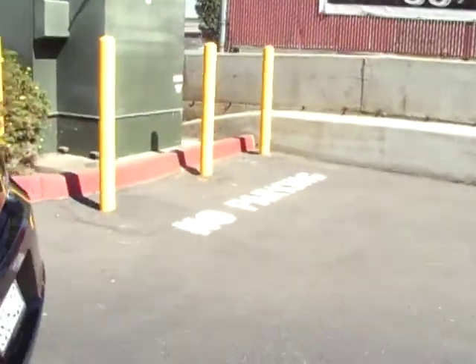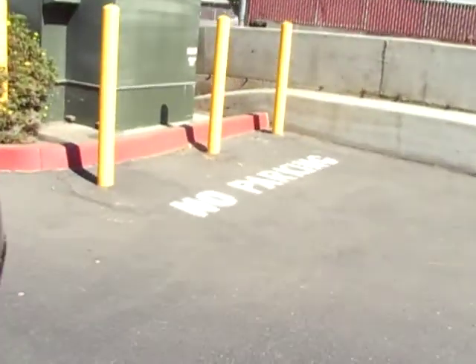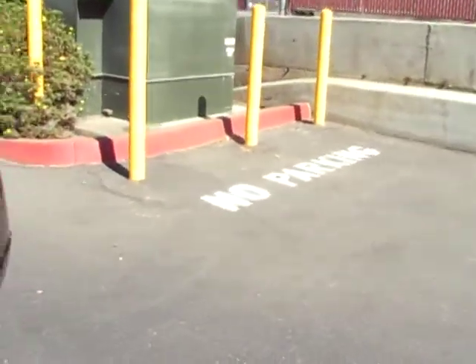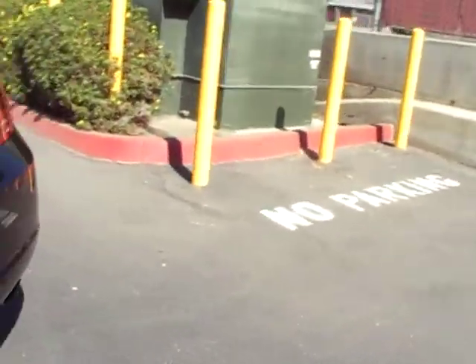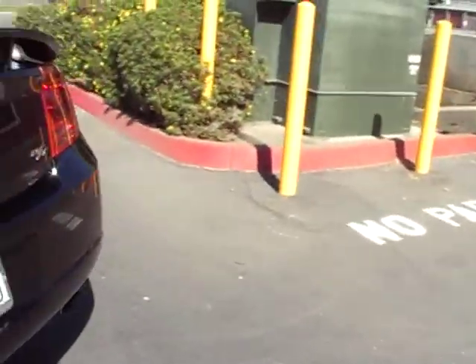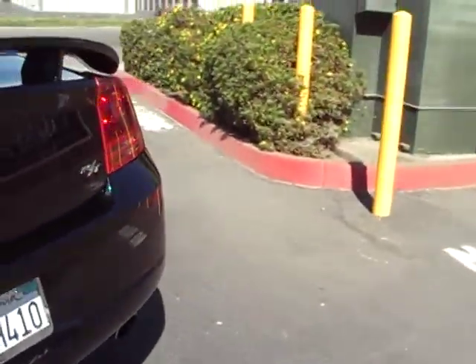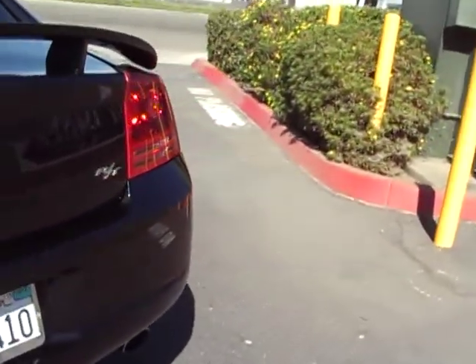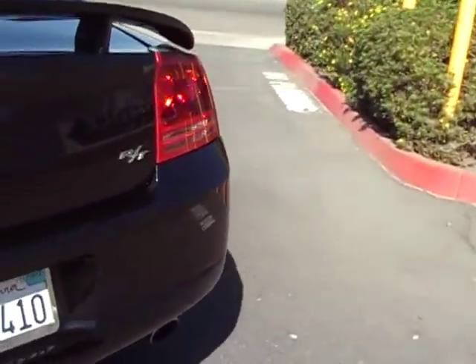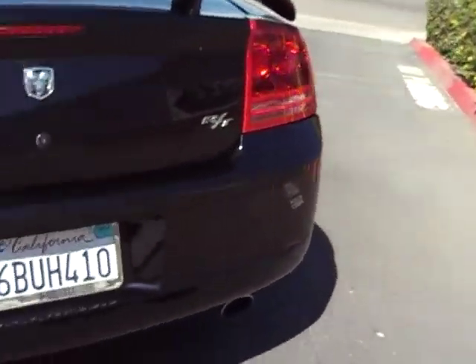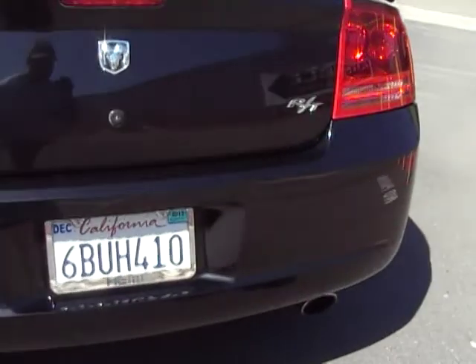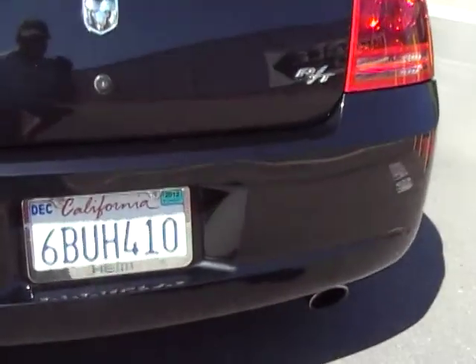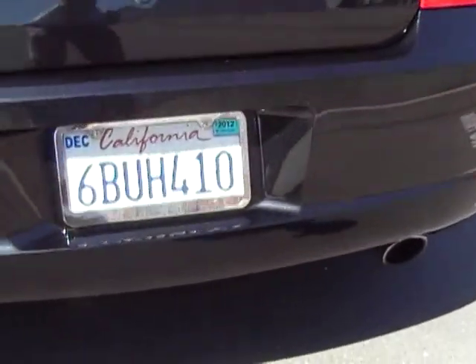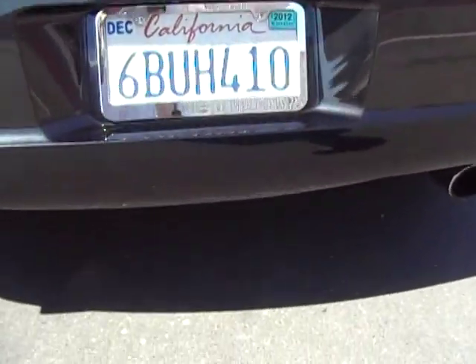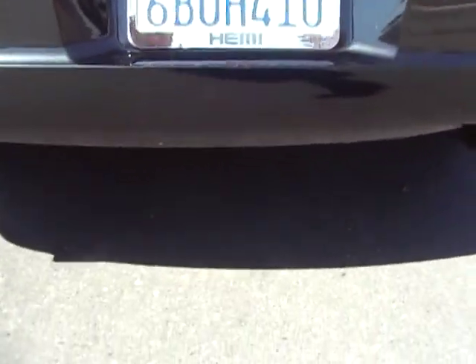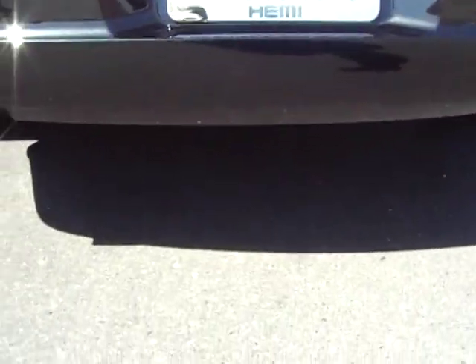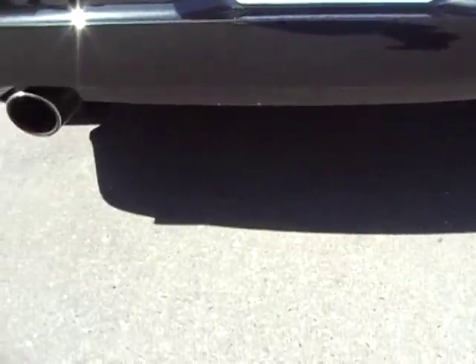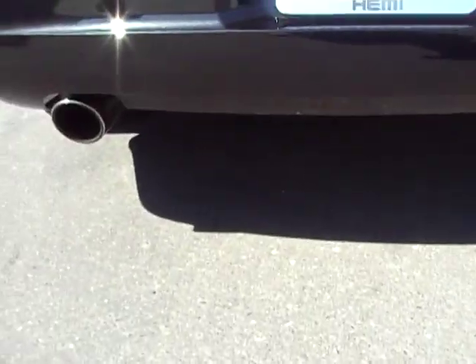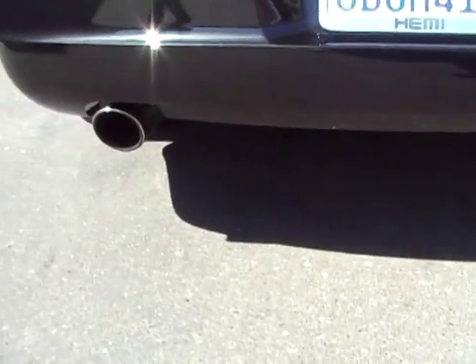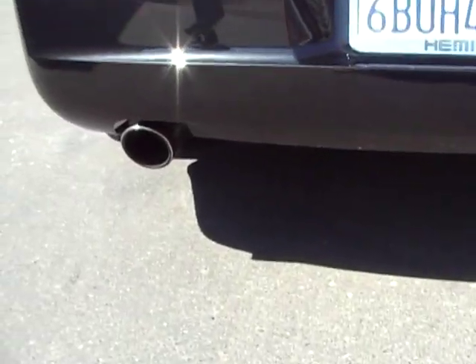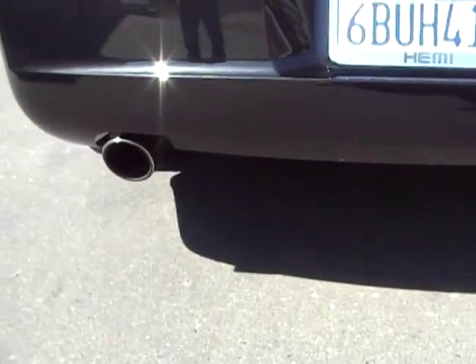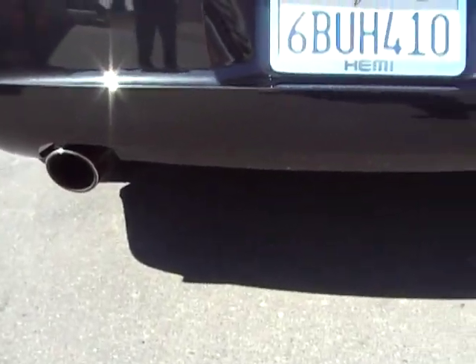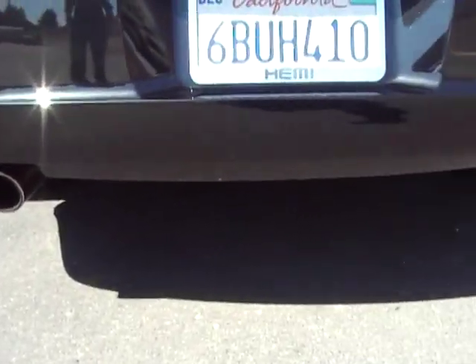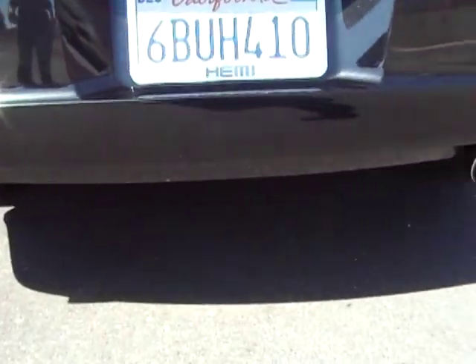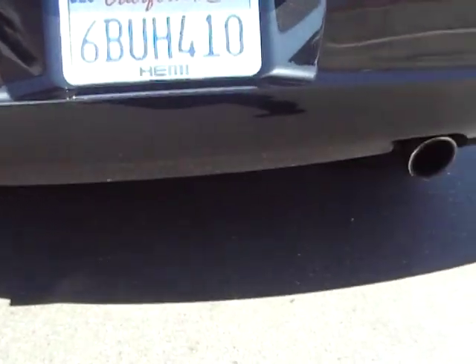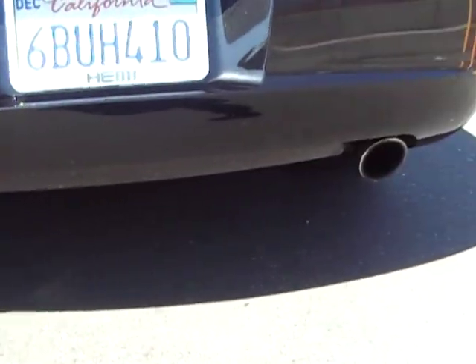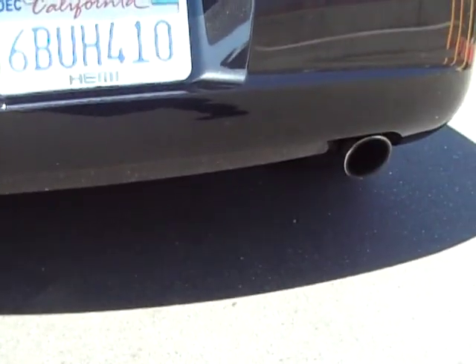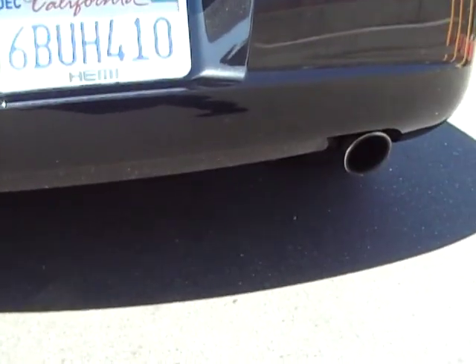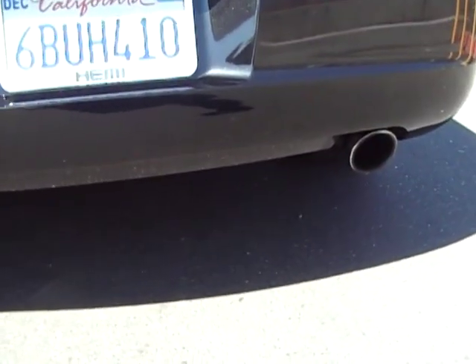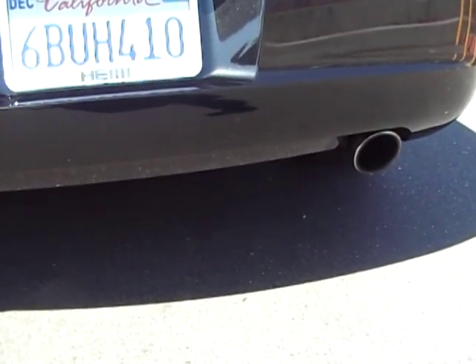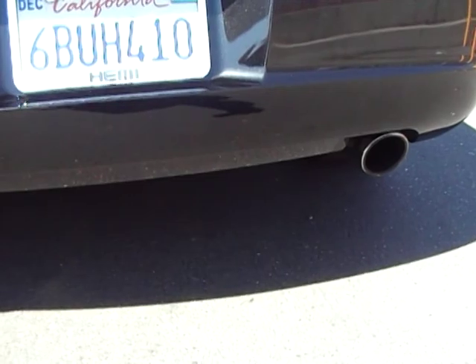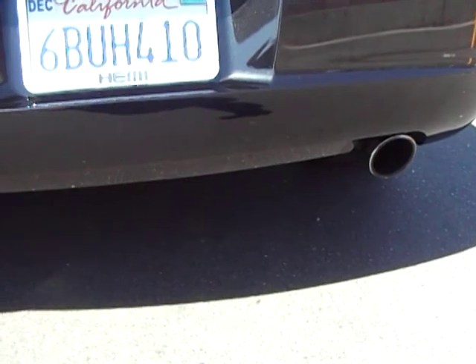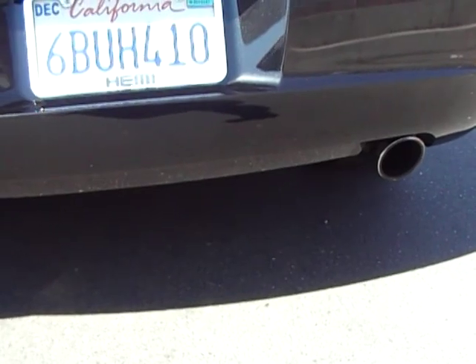But when you drive it, people are going to know this car is definitely set up as a sleeper. Good, tasteful exhaust.